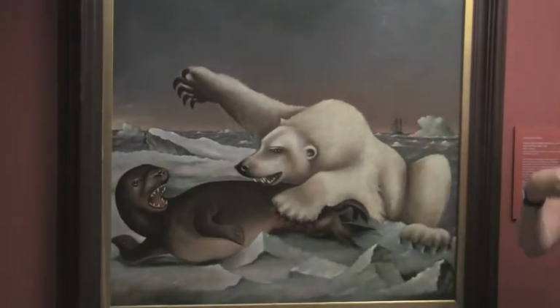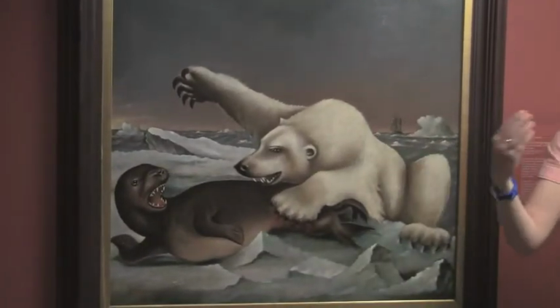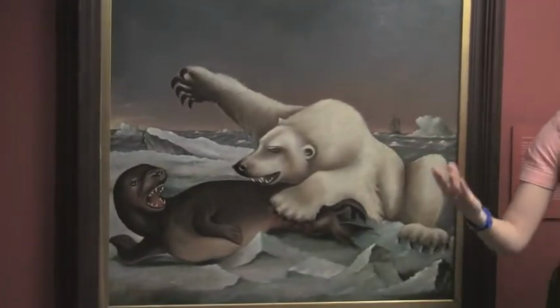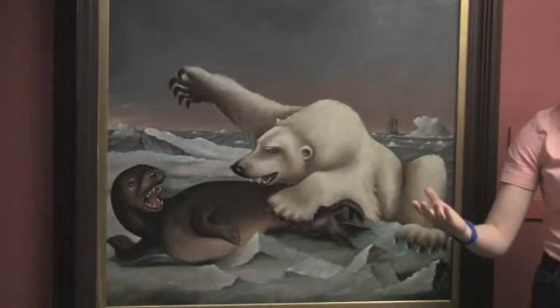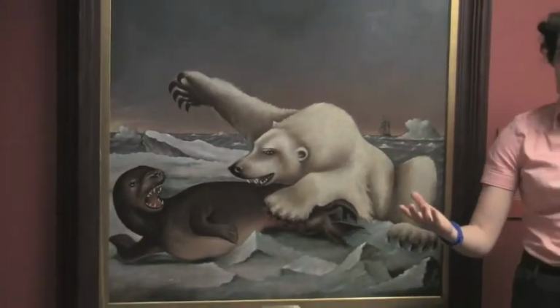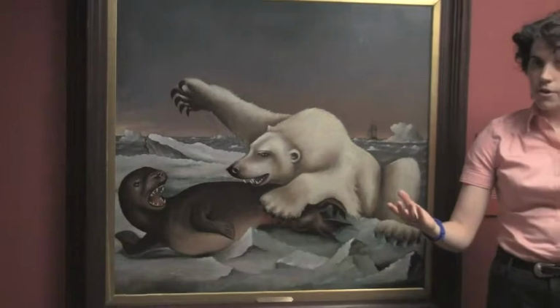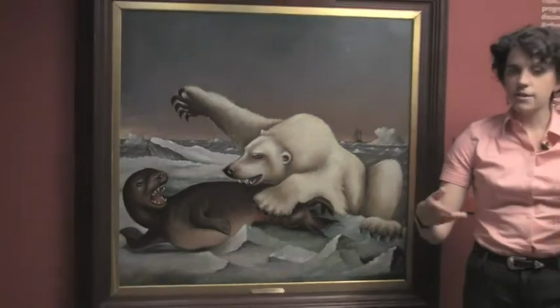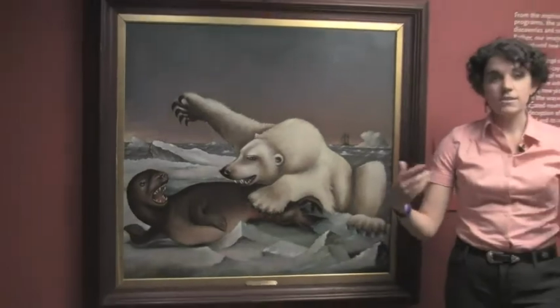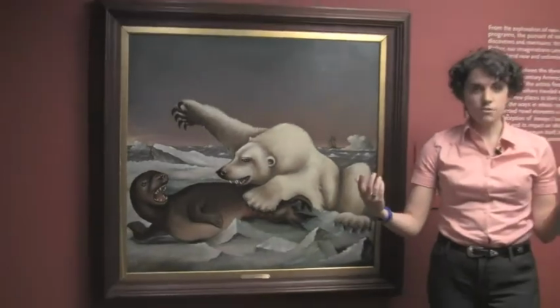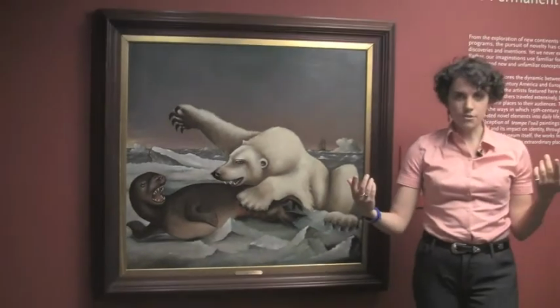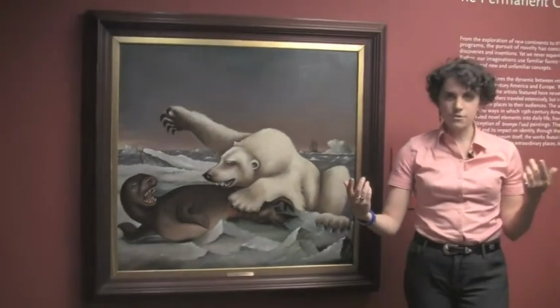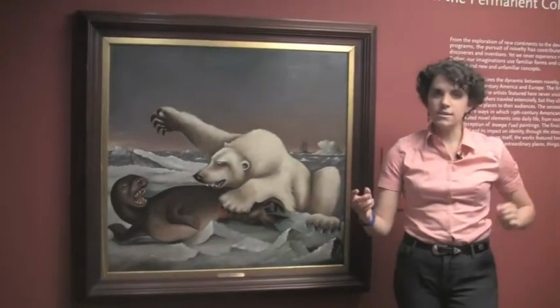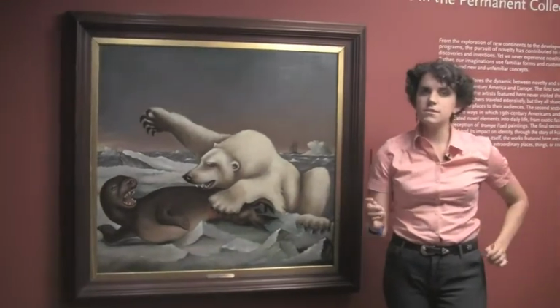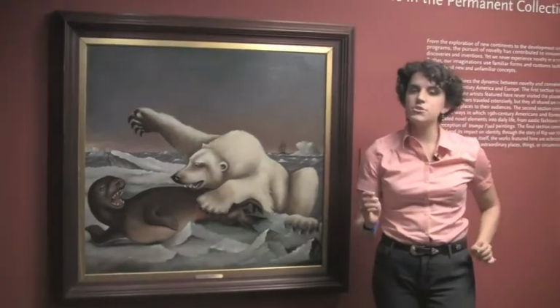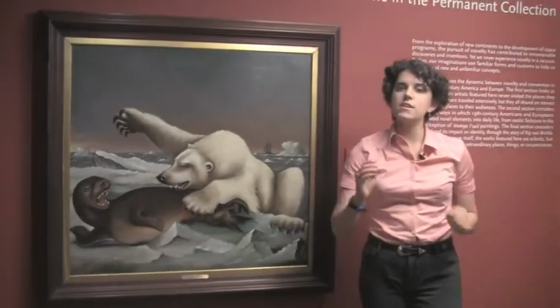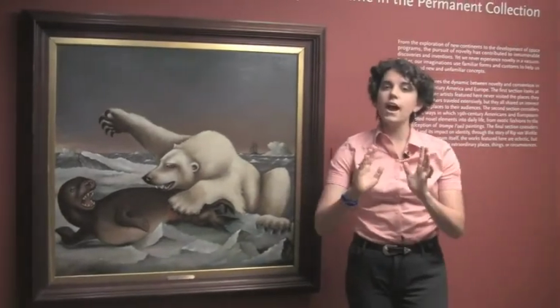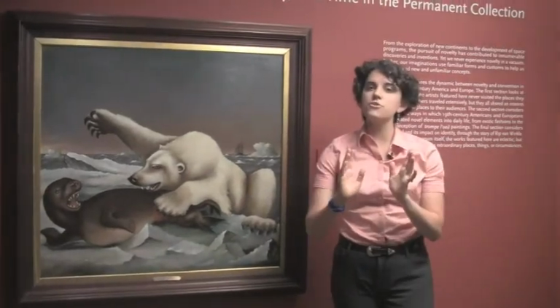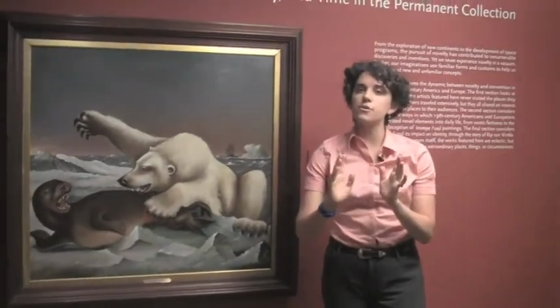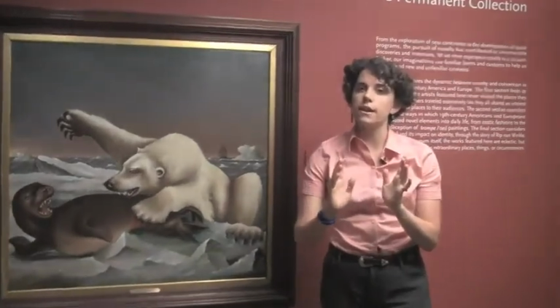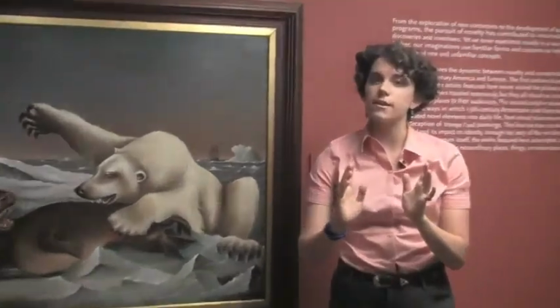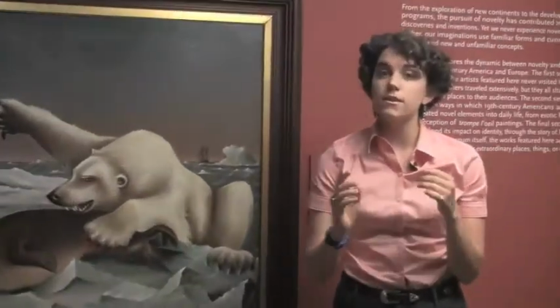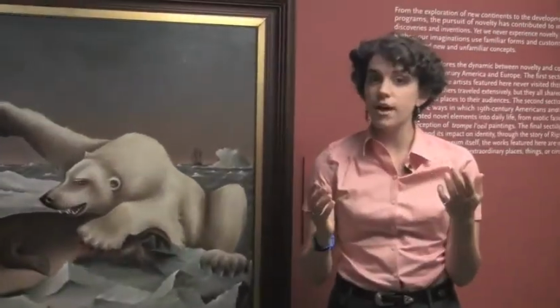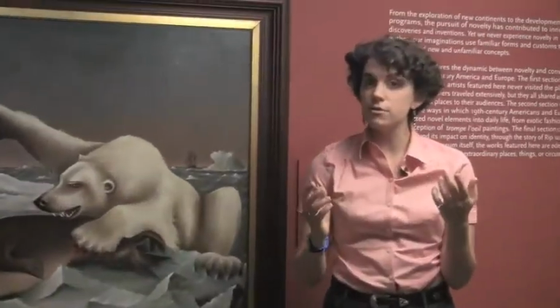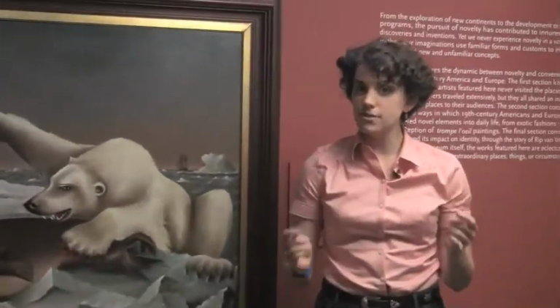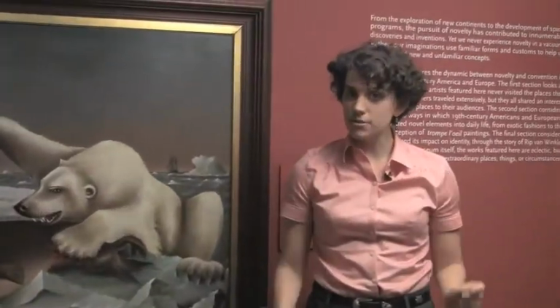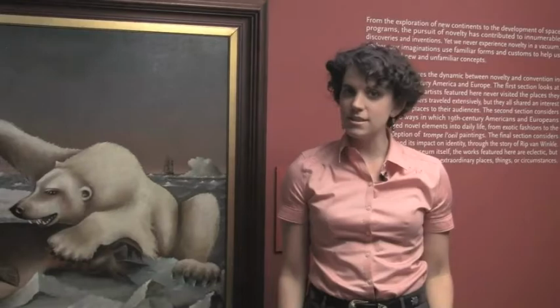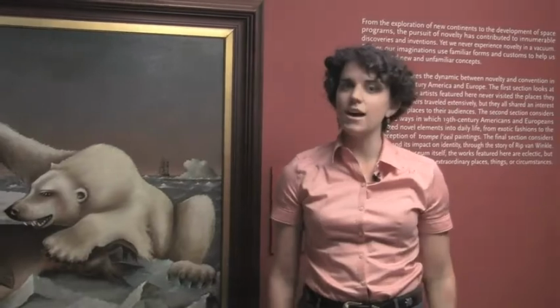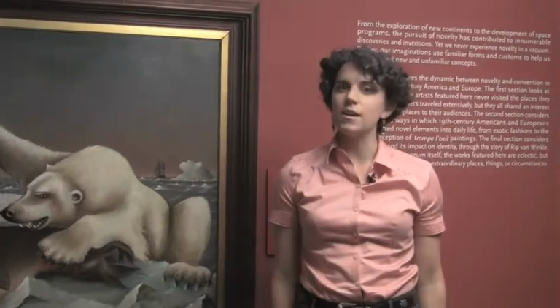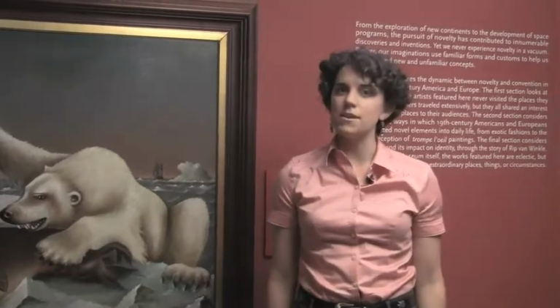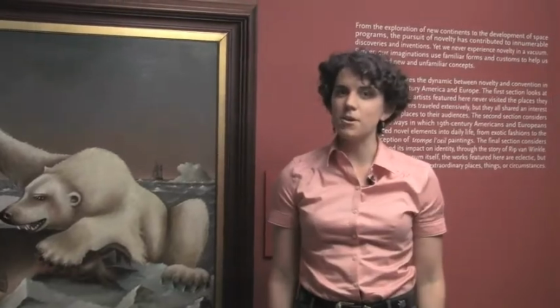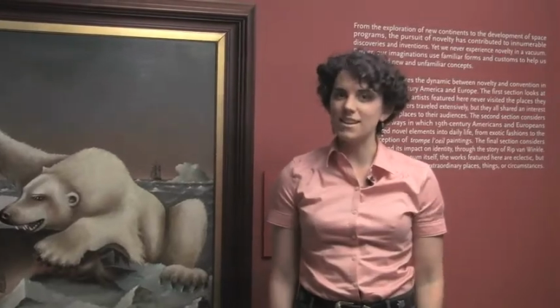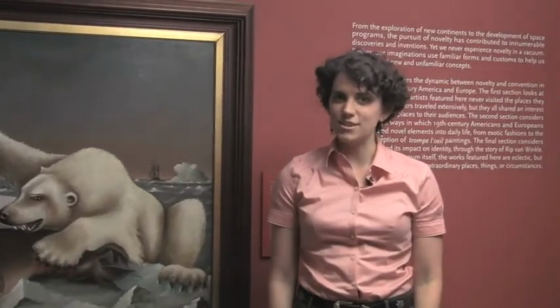You can see this work, and several others, in the exhibition How Extraordinary Travel, Novelty, and Time in the Permanent Collection.